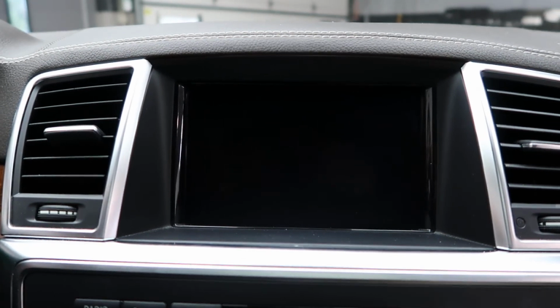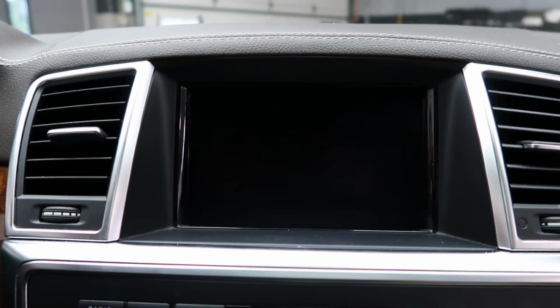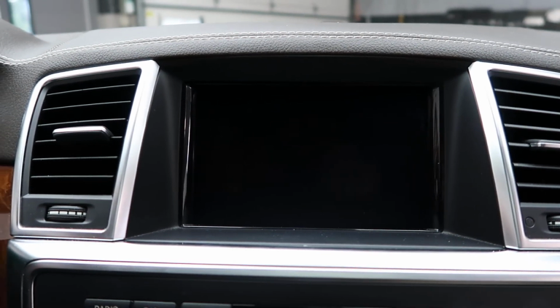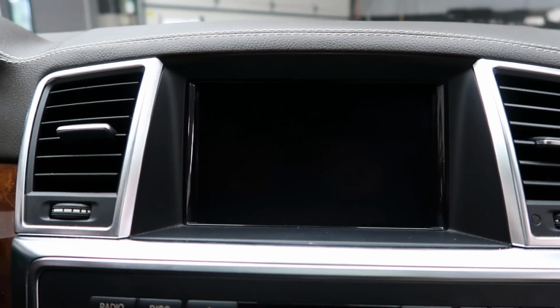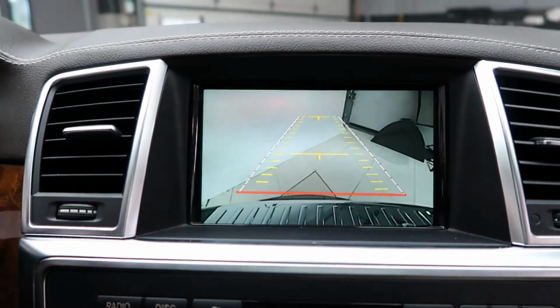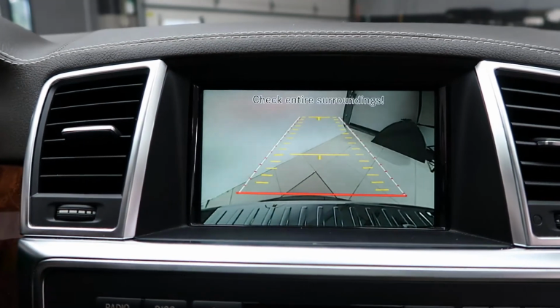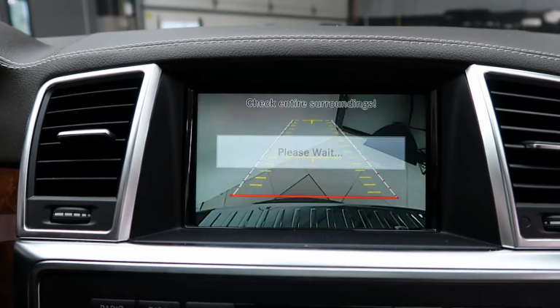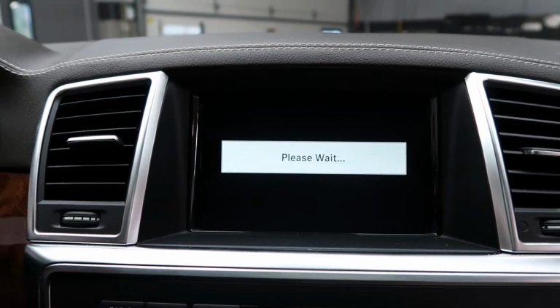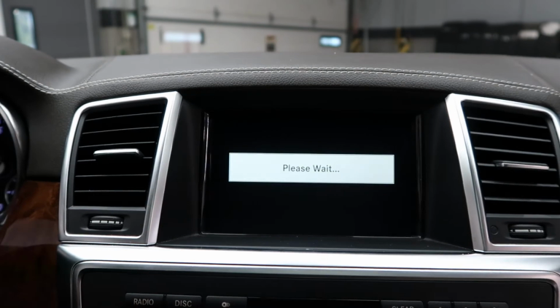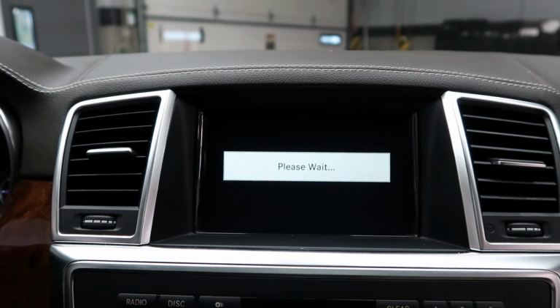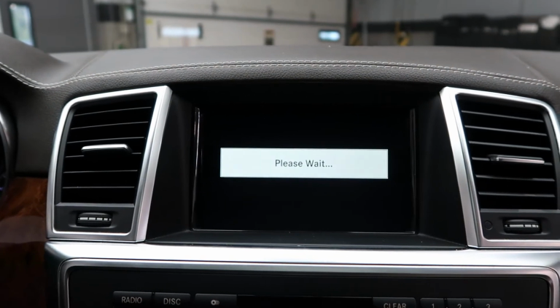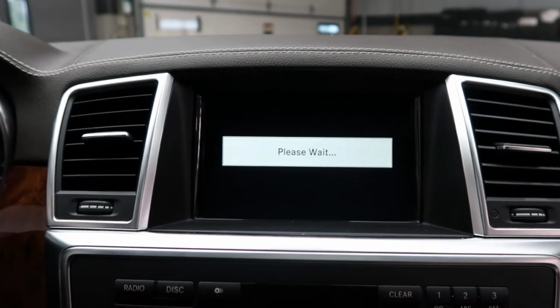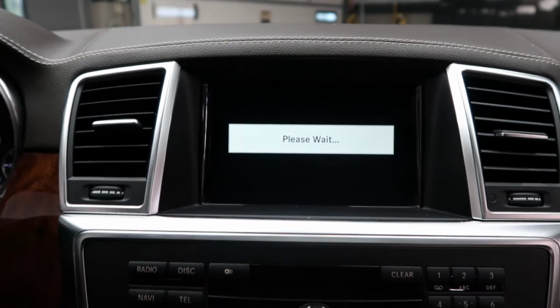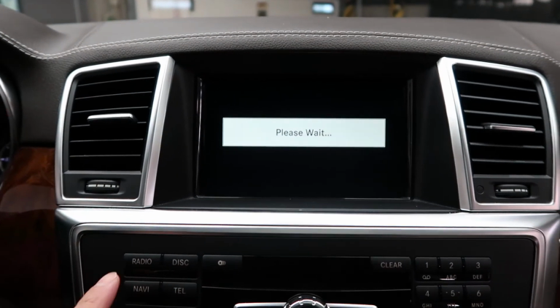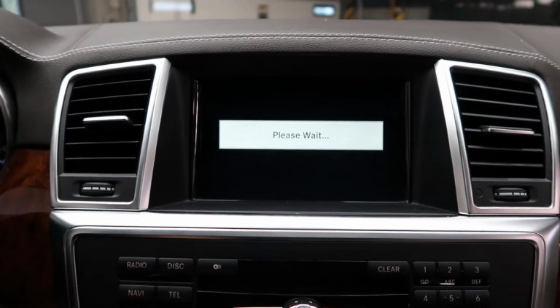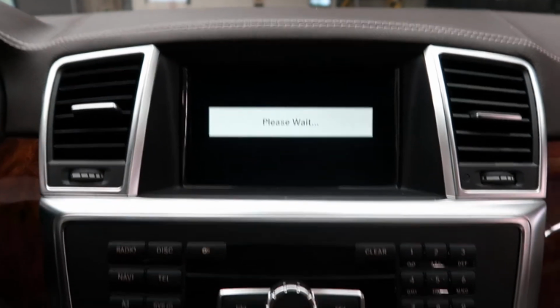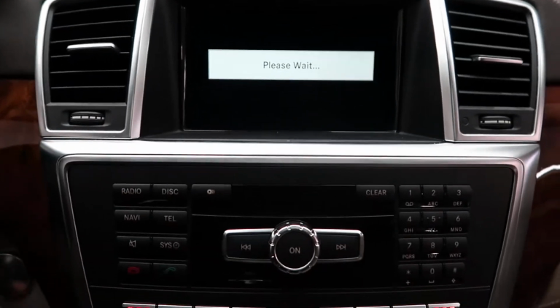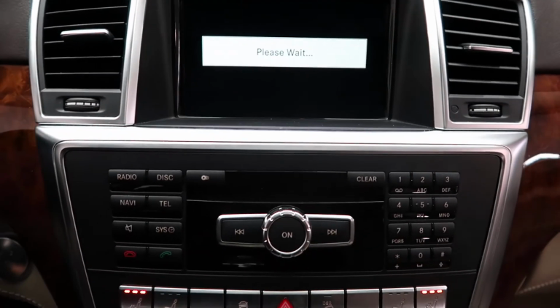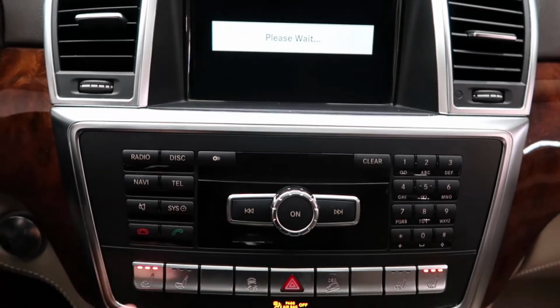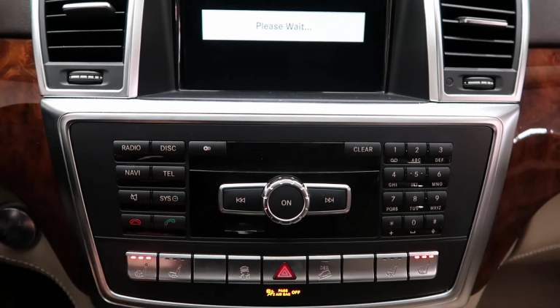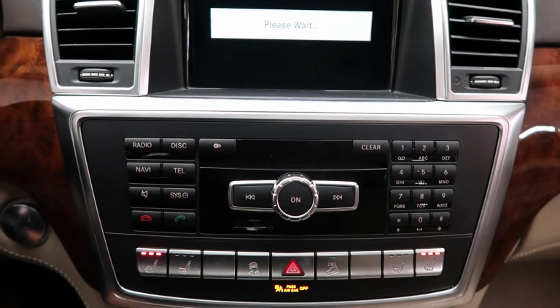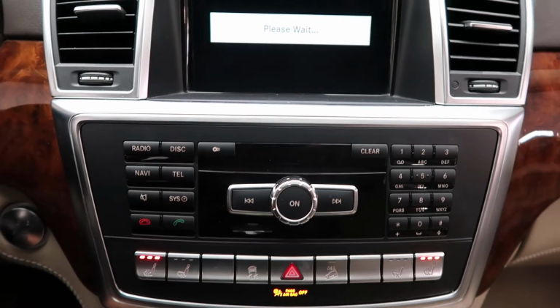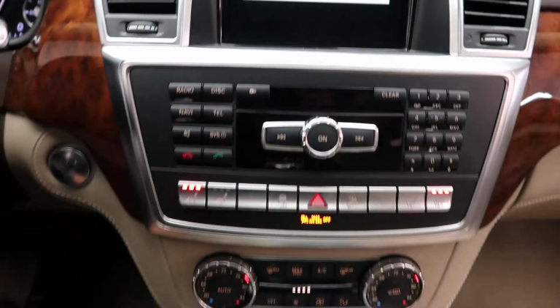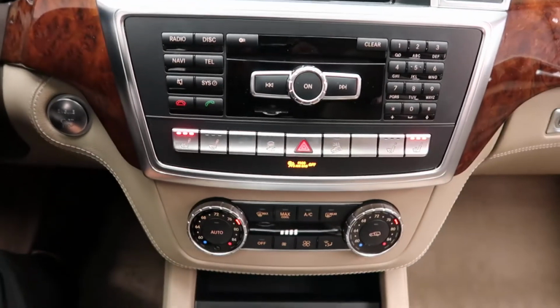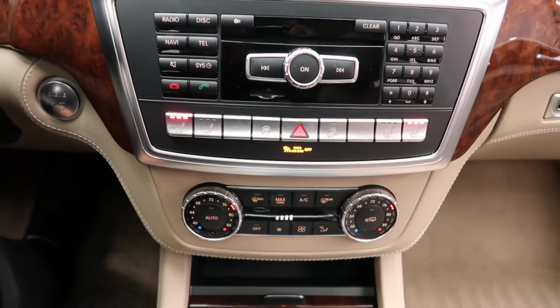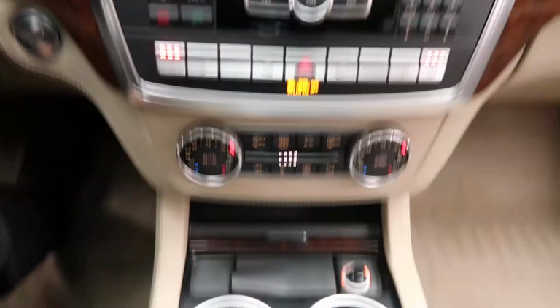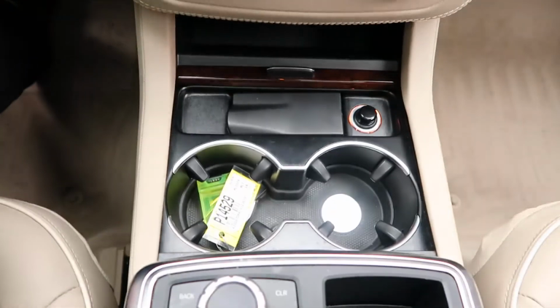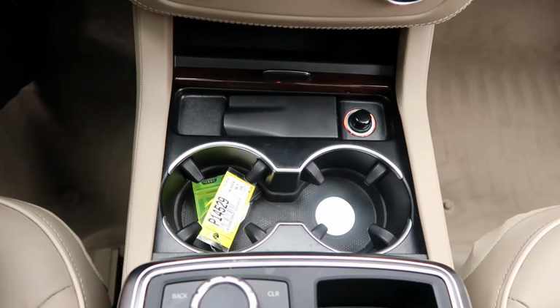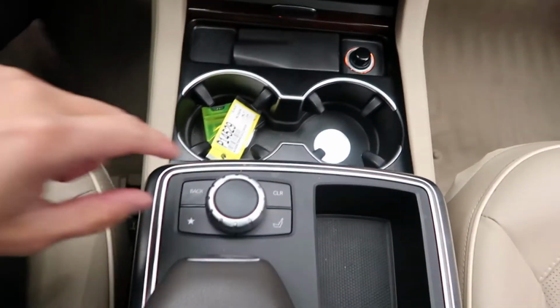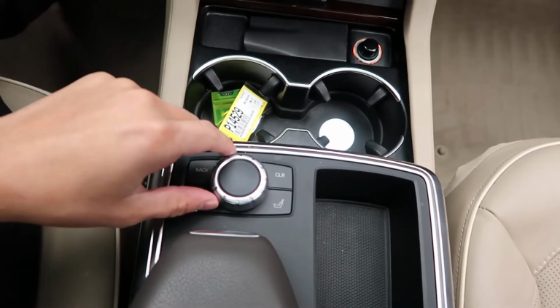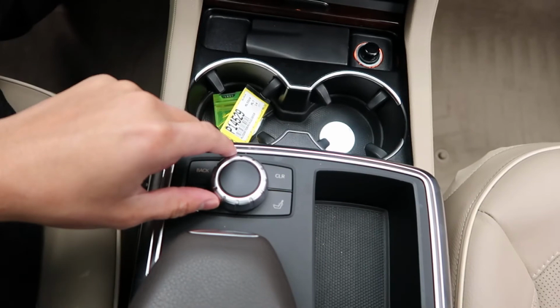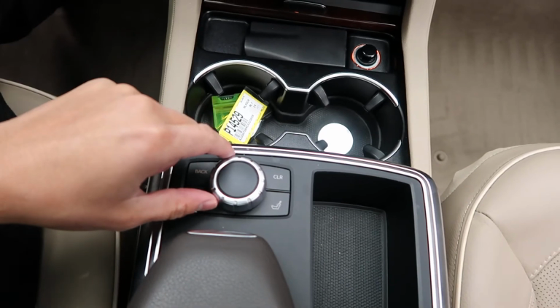Additional features include a rear view backup camera, media display with hard keys, heated and cooled seats, dual climate controls, cup holders, and a turn wheel for the infotainment center.